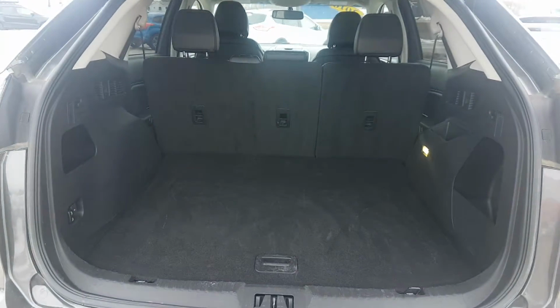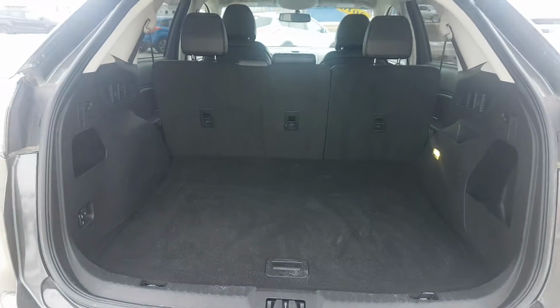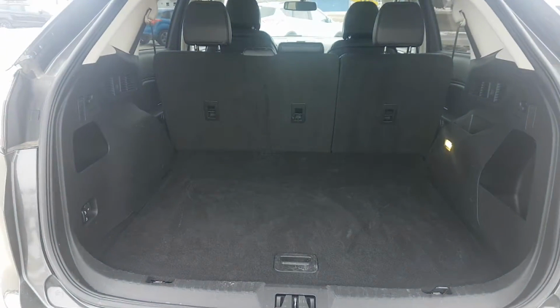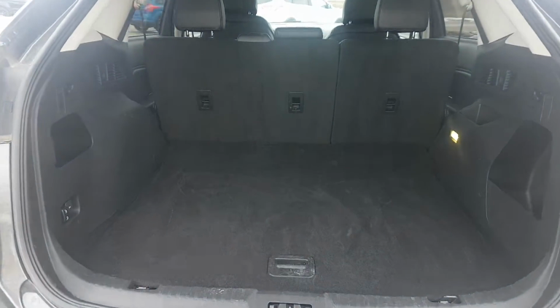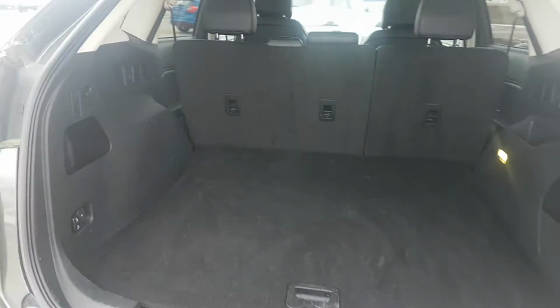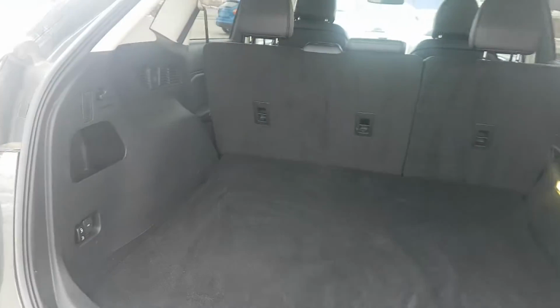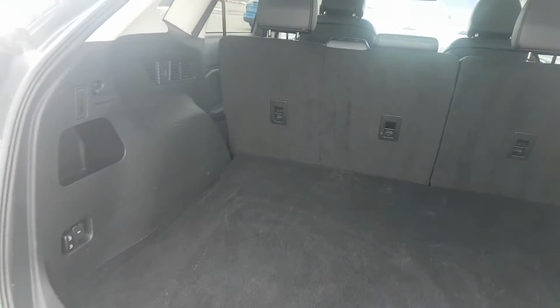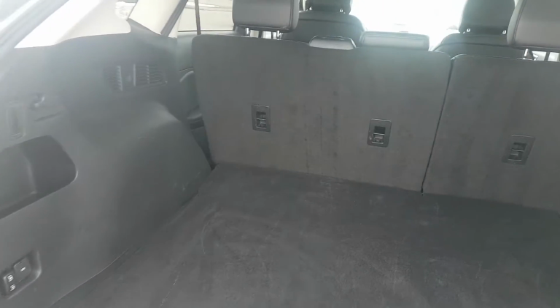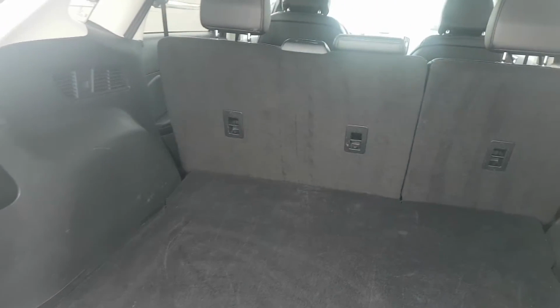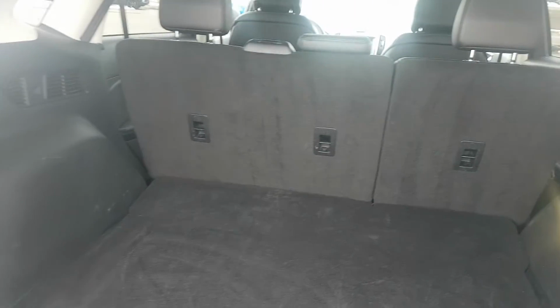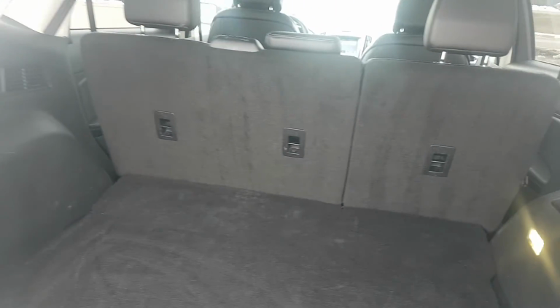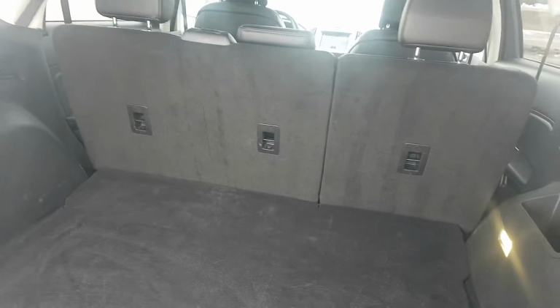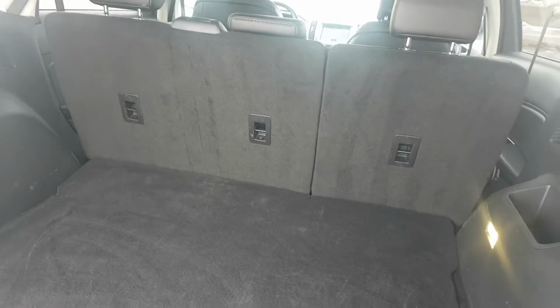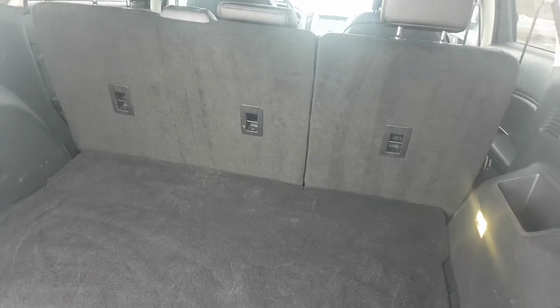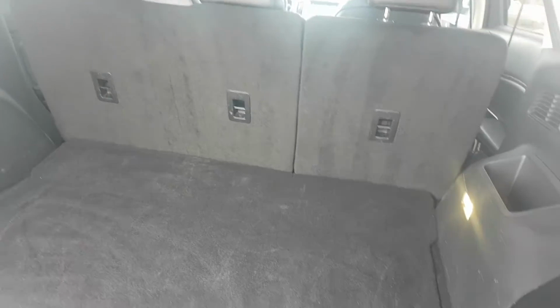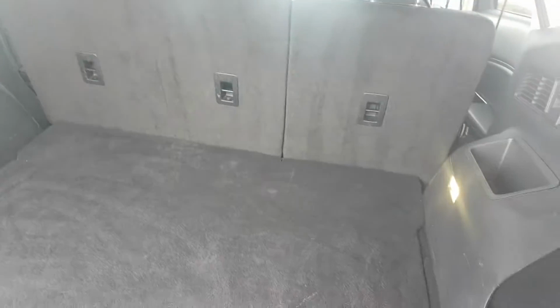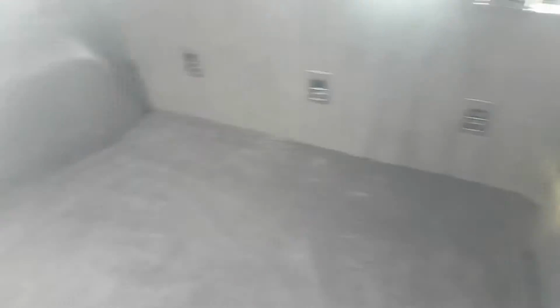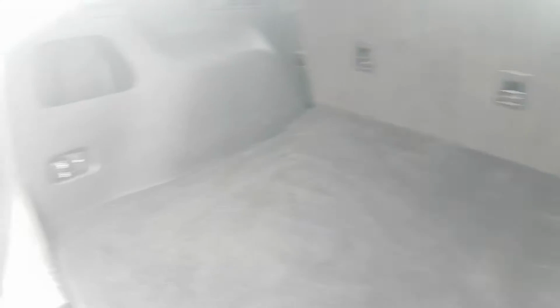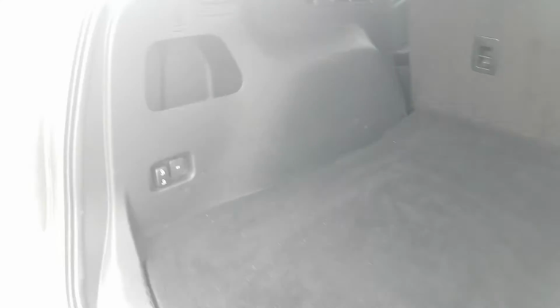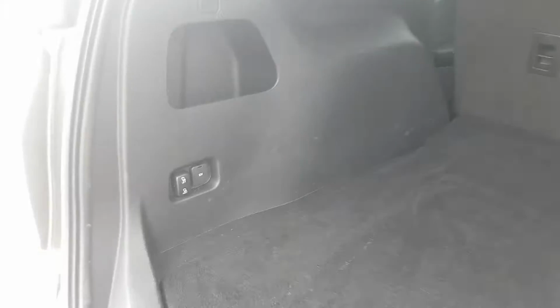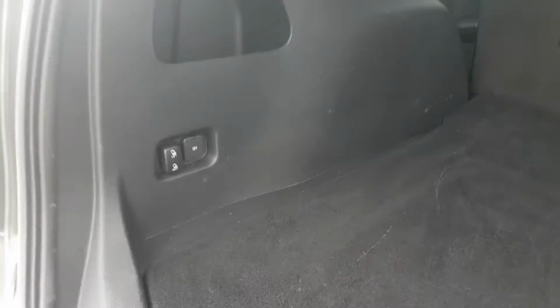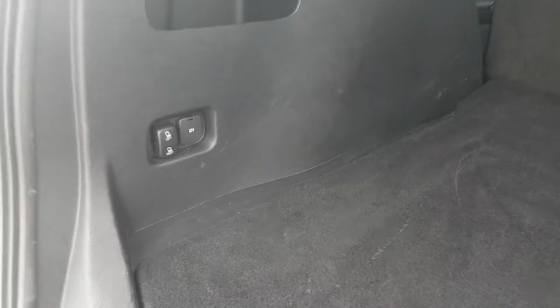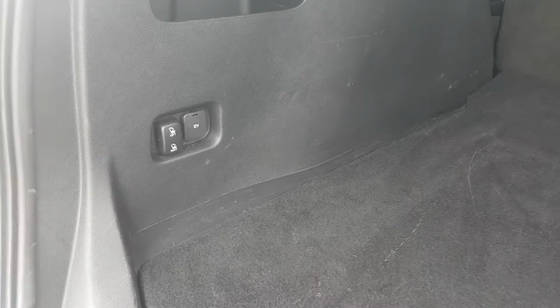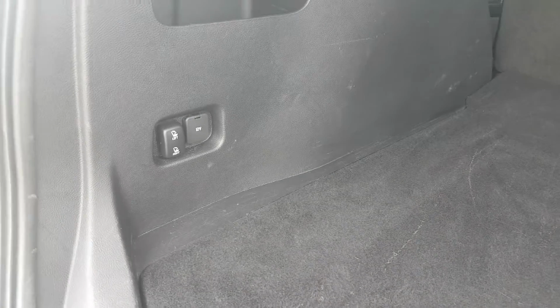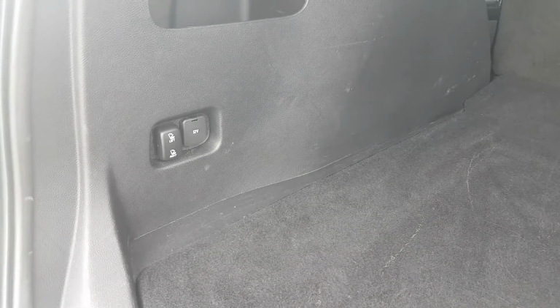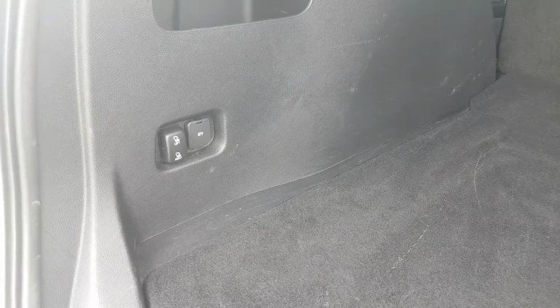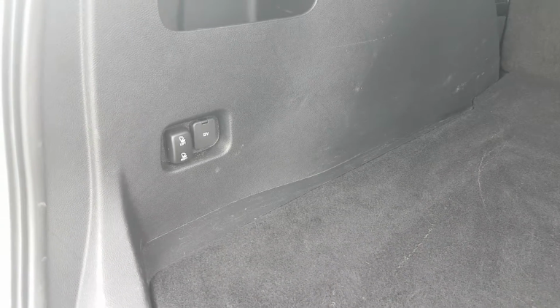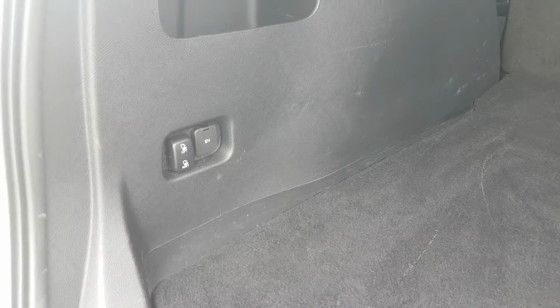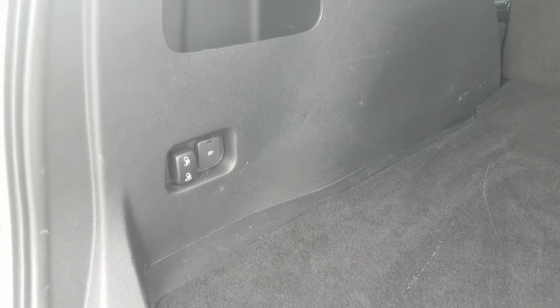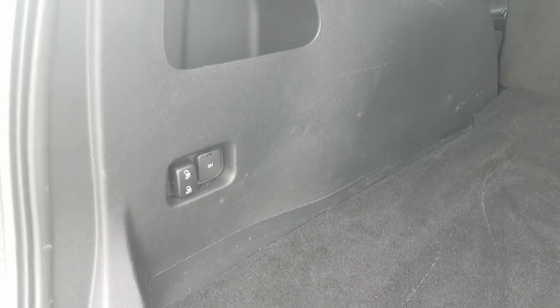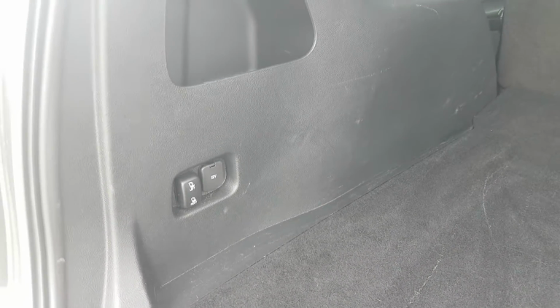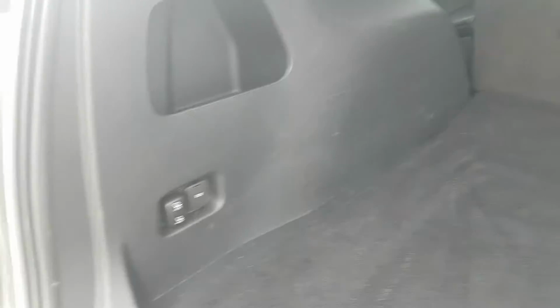Large trunk. It's got a 60-40 split in the back seat. We've got some lighting, a powerfold seat, and a 12-volt plug-in as well.